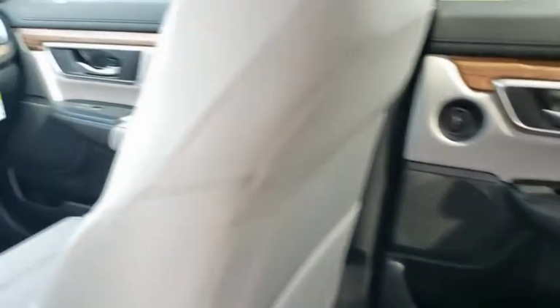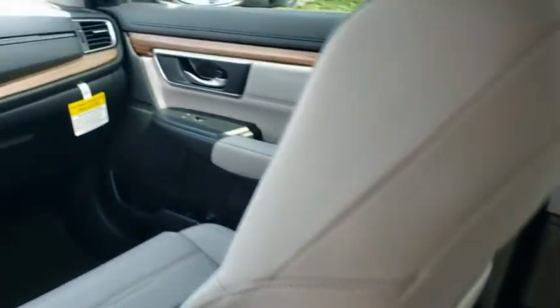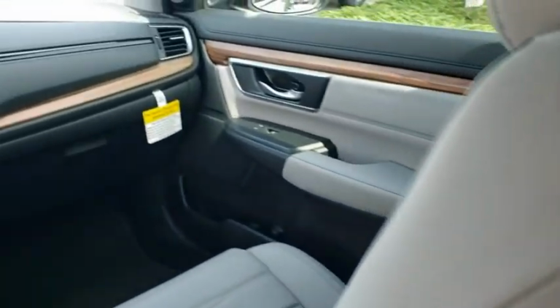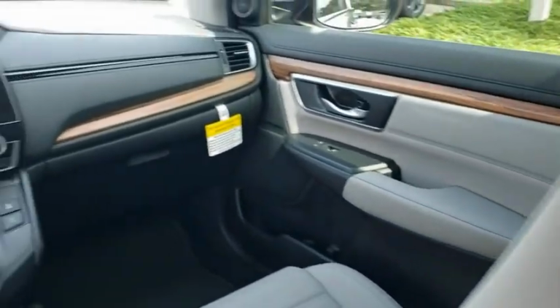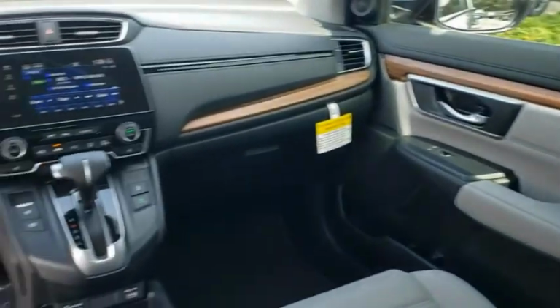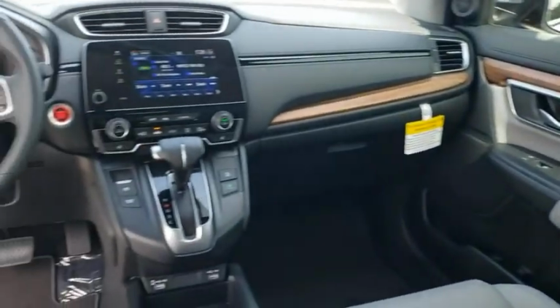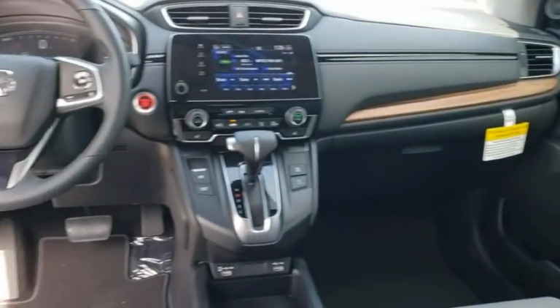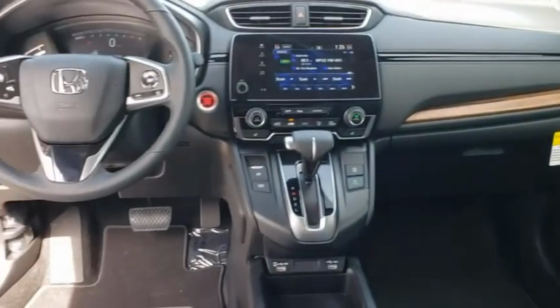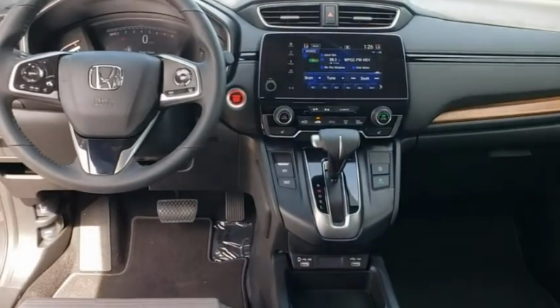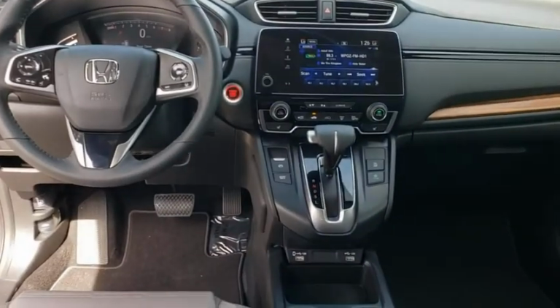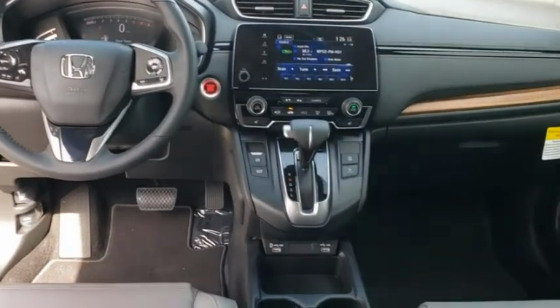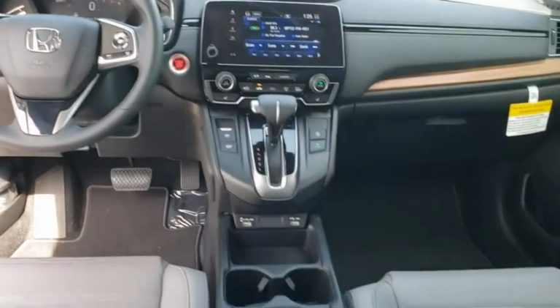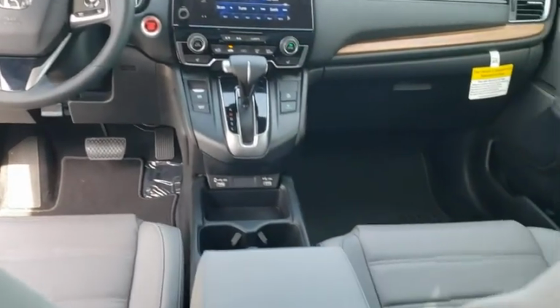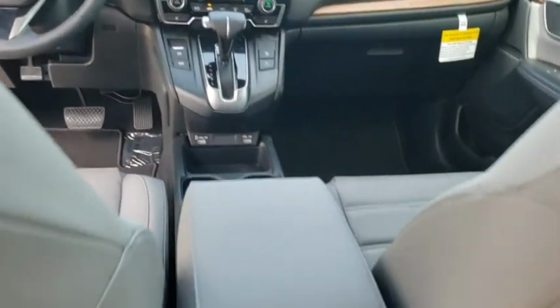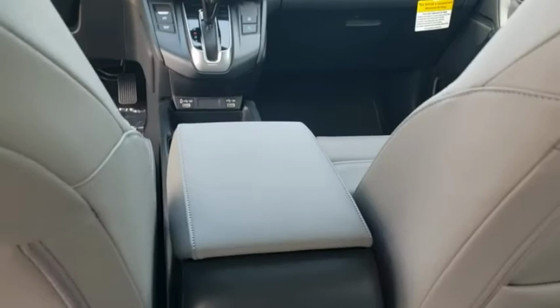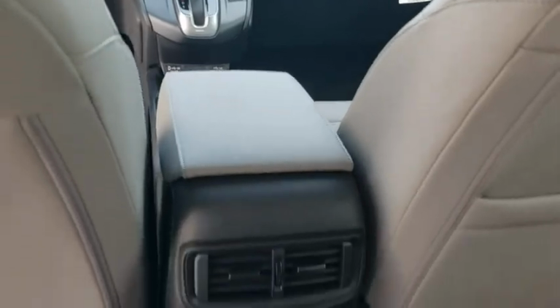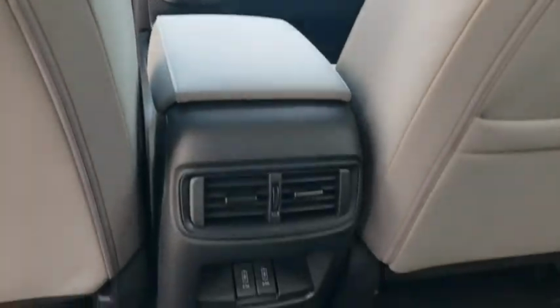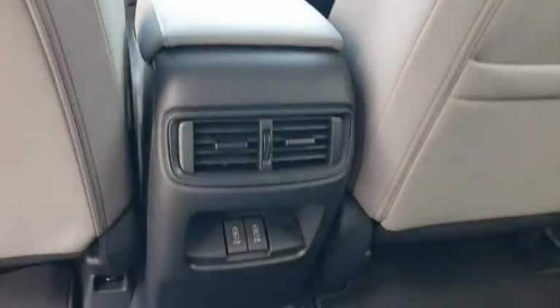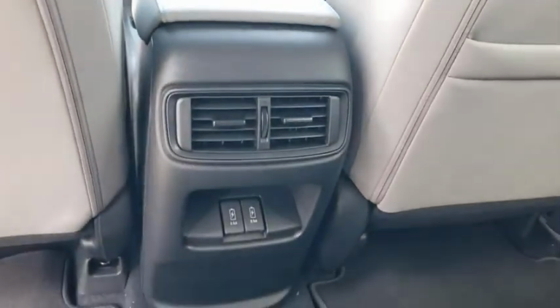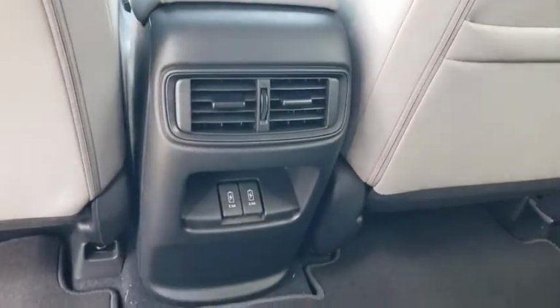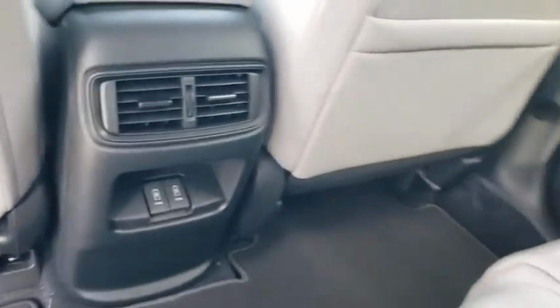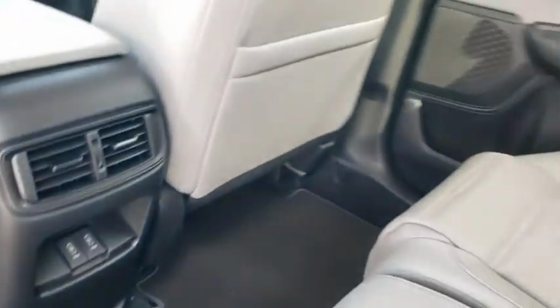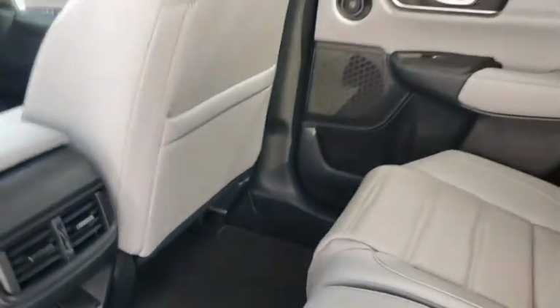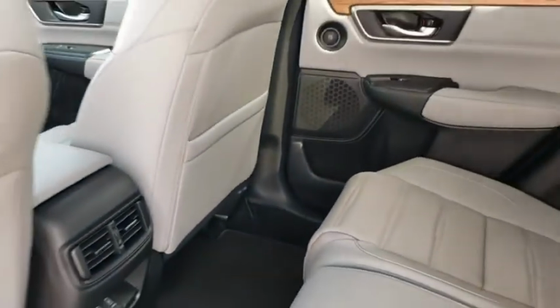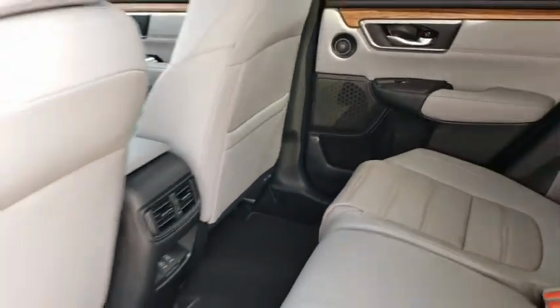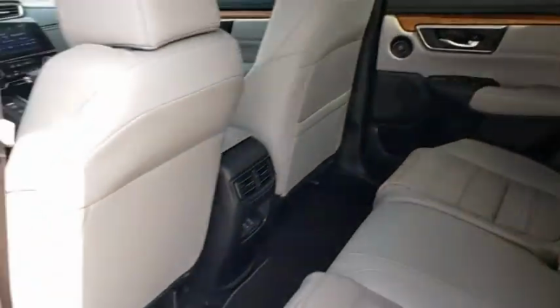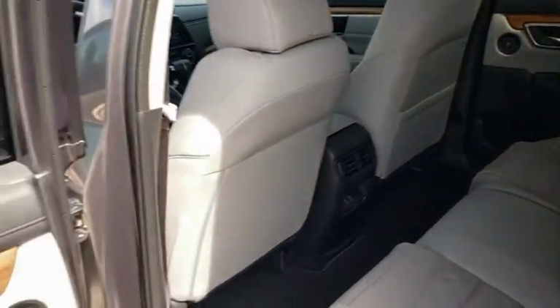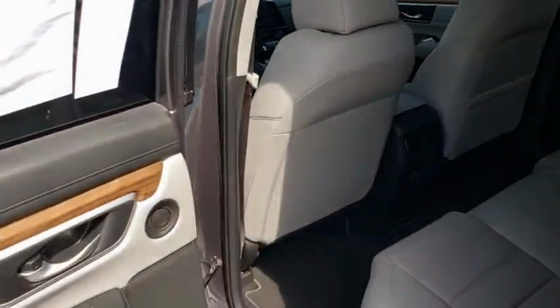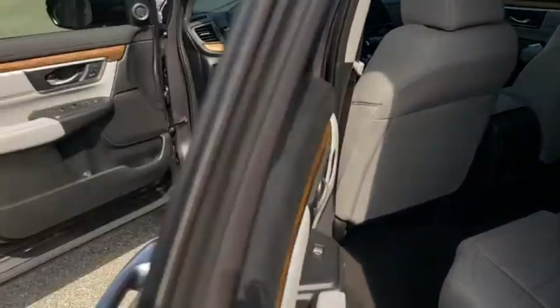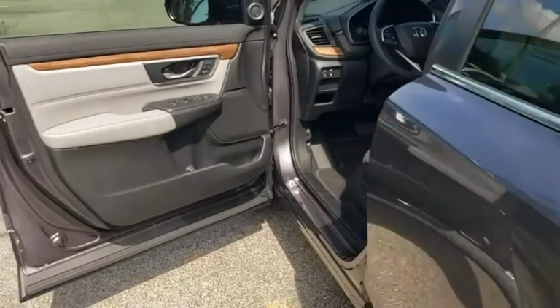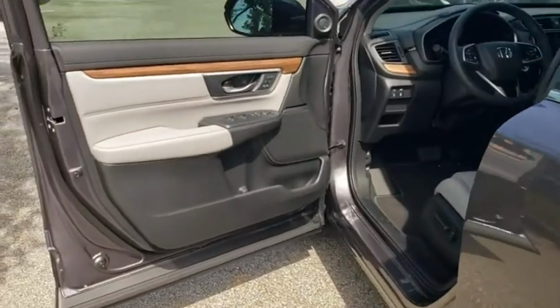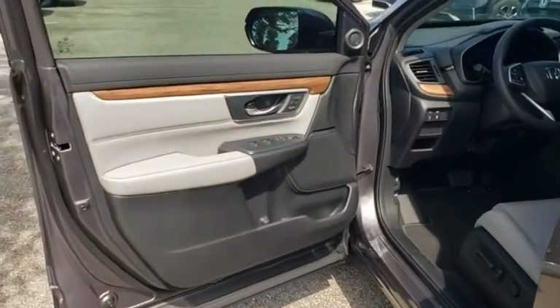Lane departure warning, leather wrapped steering wheel, Bluetooth, adjustable steering wheel, power steering, keyless start, four-wheel disc brakes, floor mats, auto dimming rear view mirror, and cruise control.